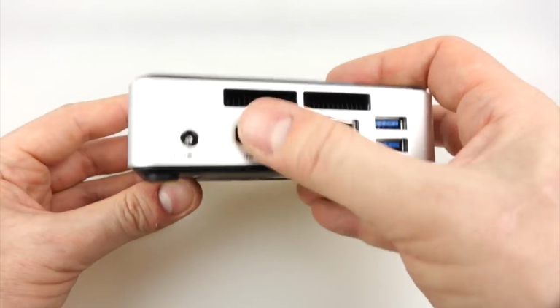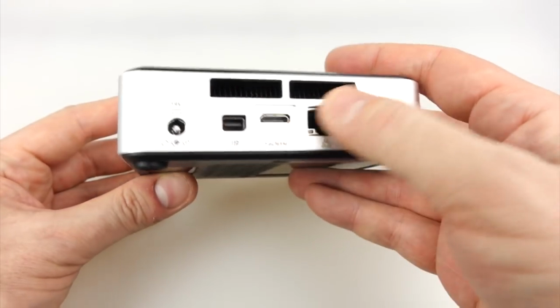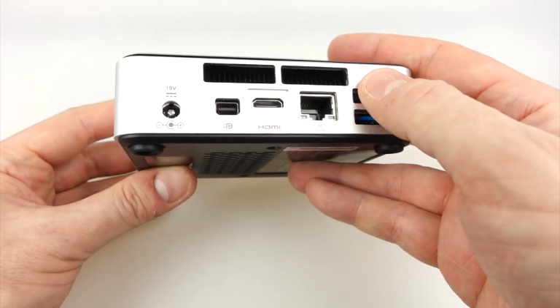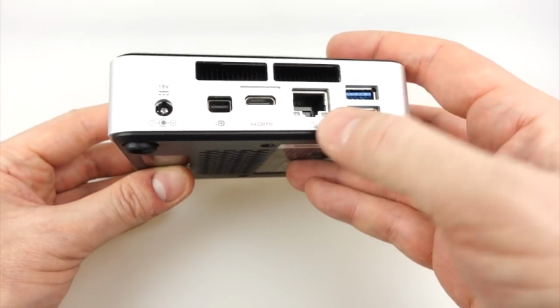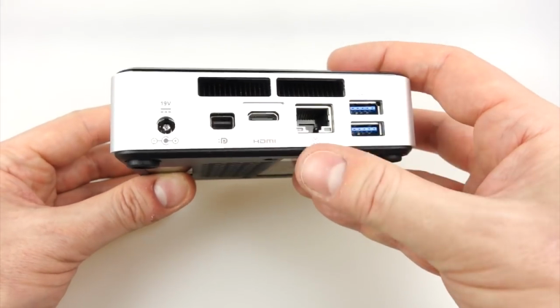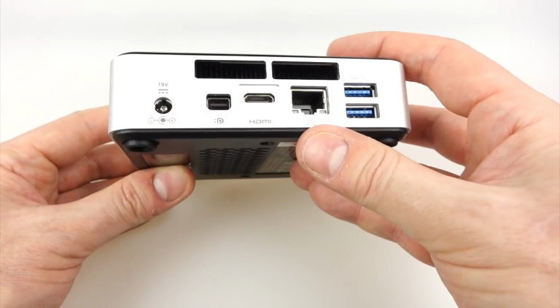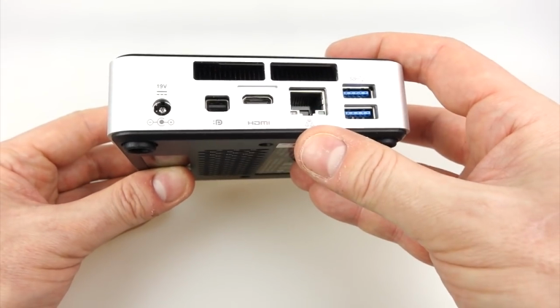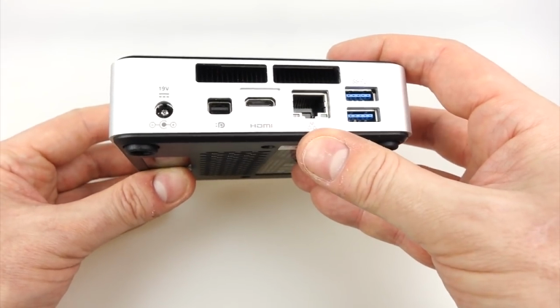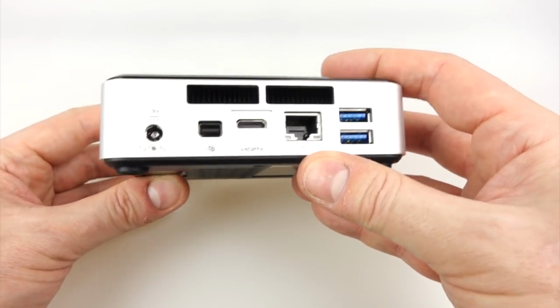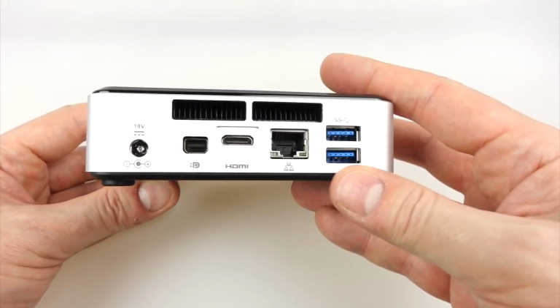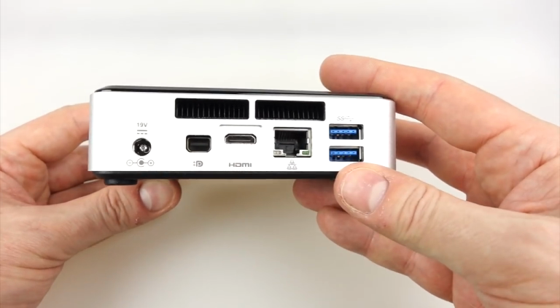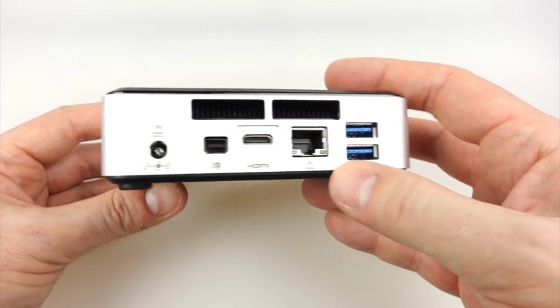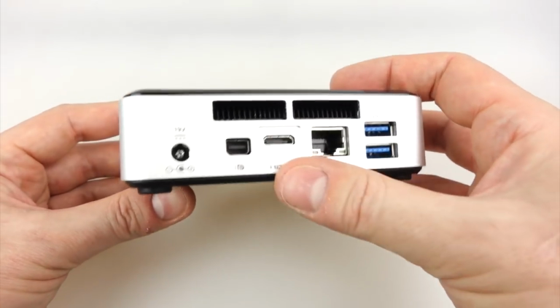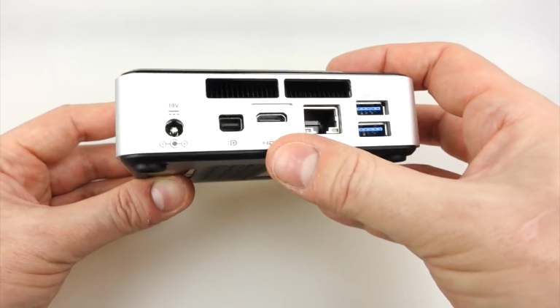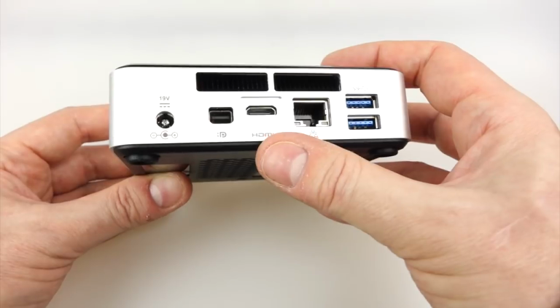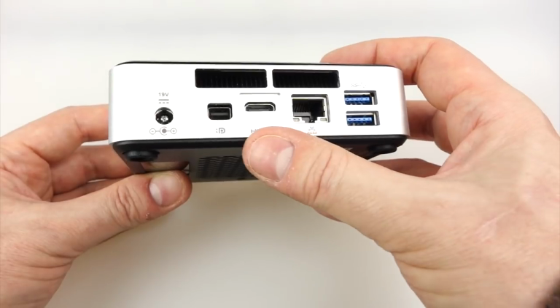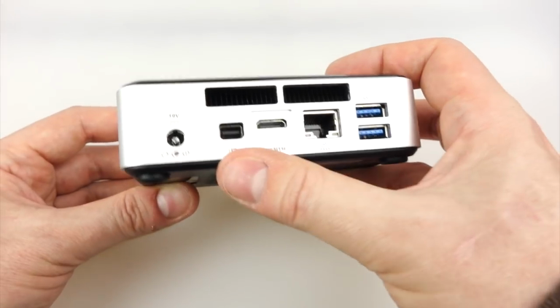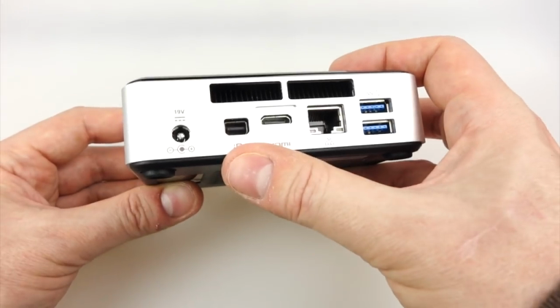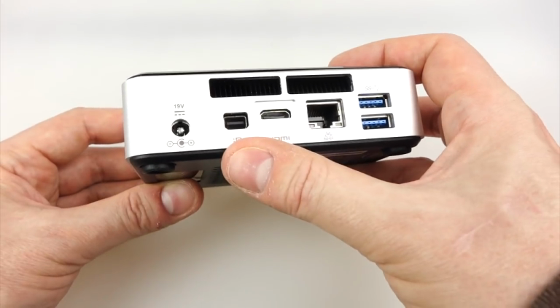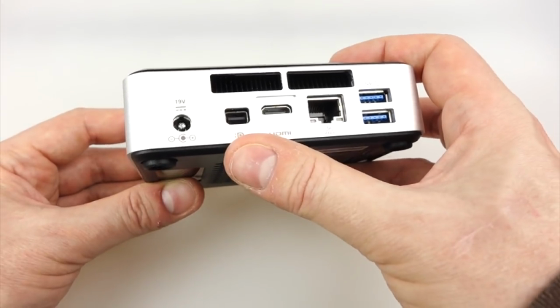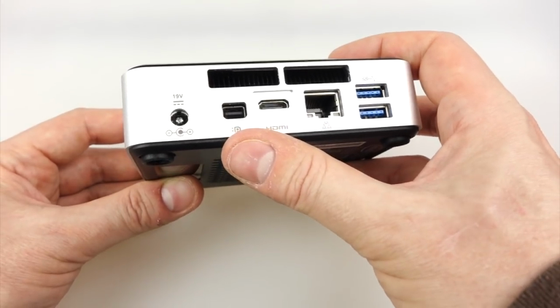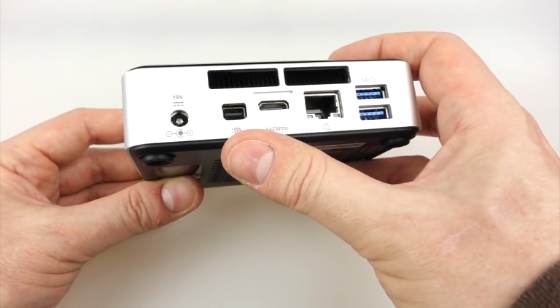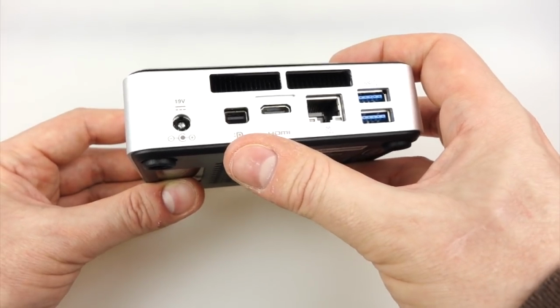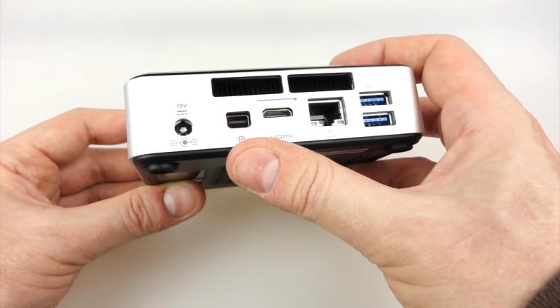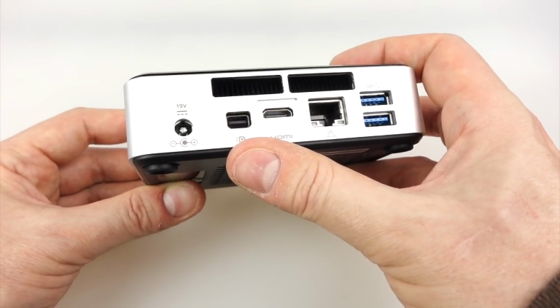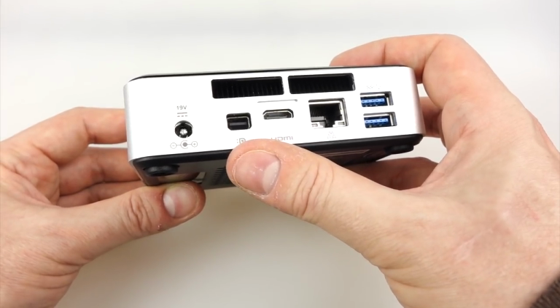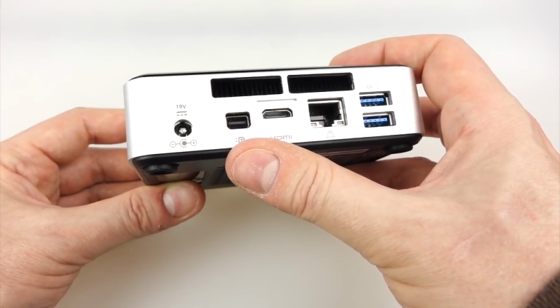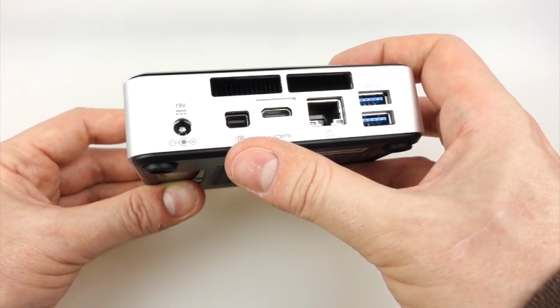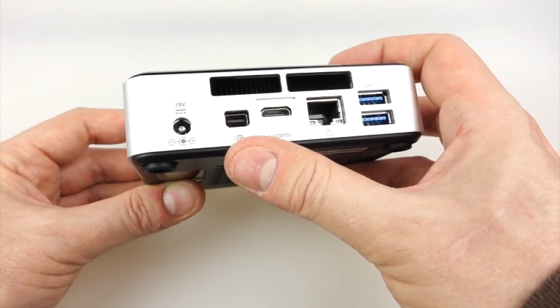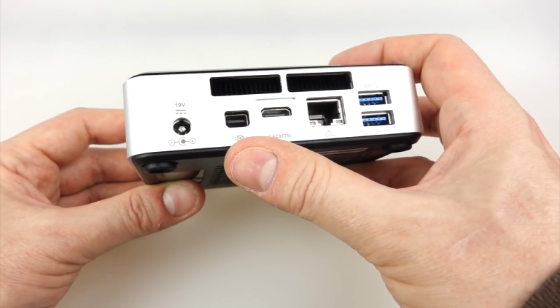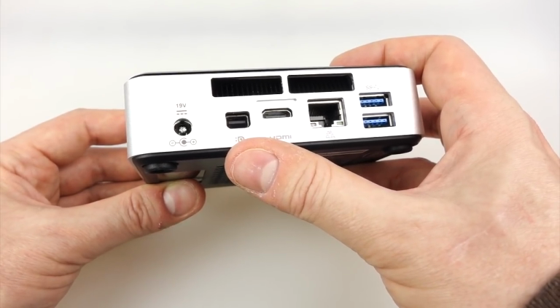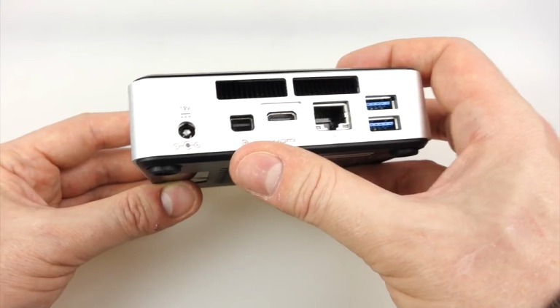On the back here we've got vents at the top, an ethernet port, two USB 3s, HDMI out, and a display port apparently capable of 4K — though I can't test that out as I've got no 4K display.